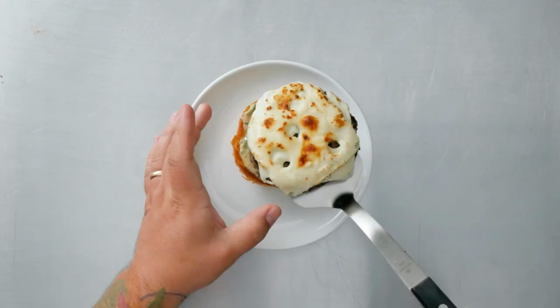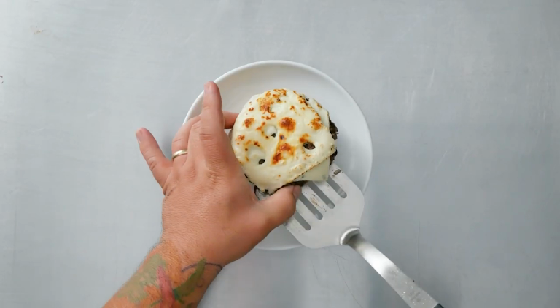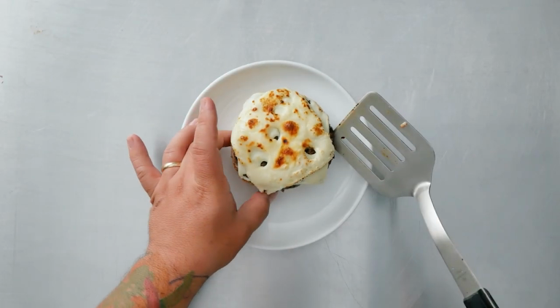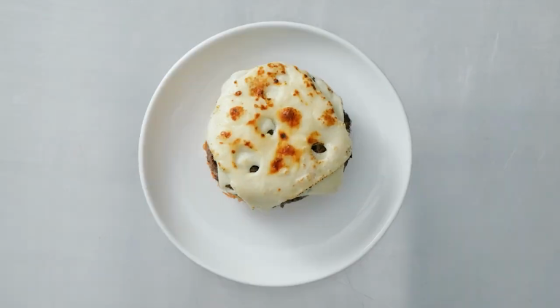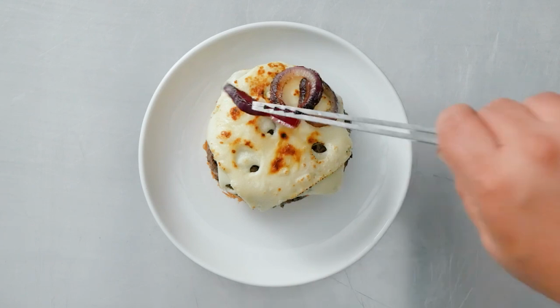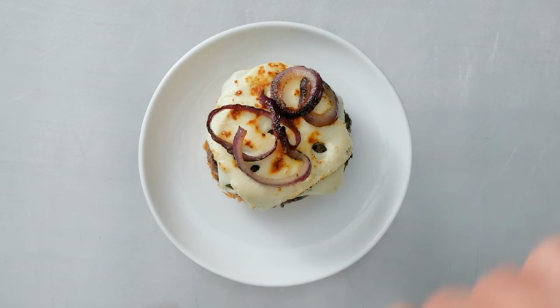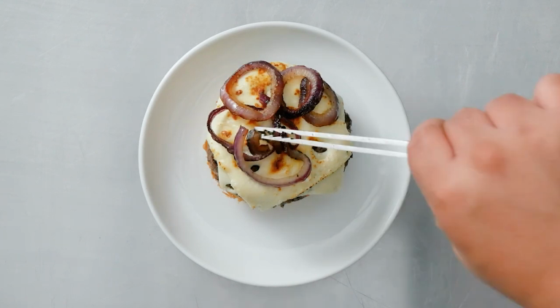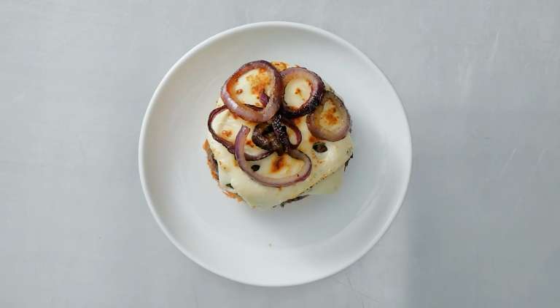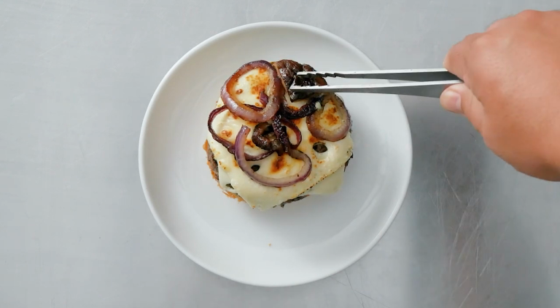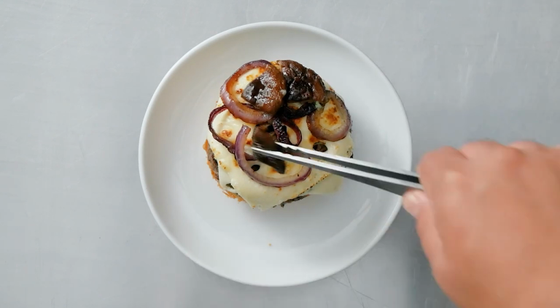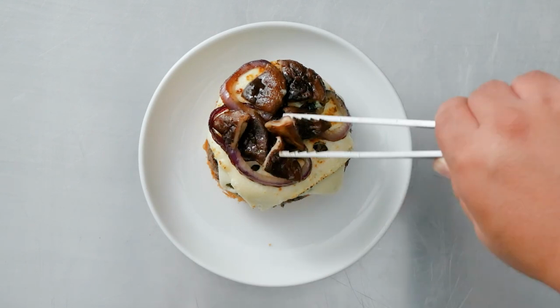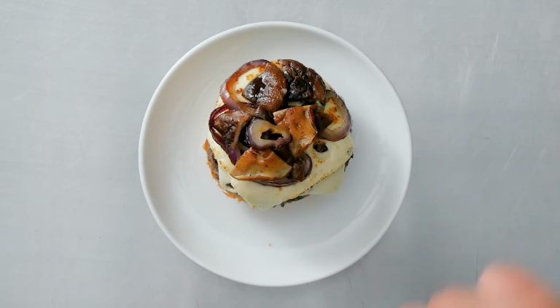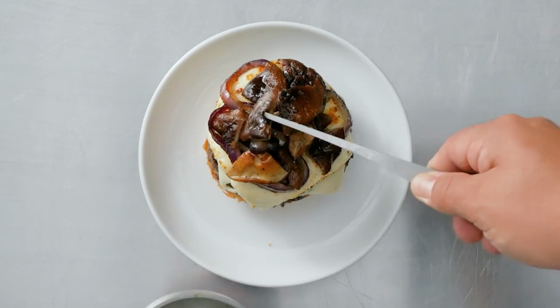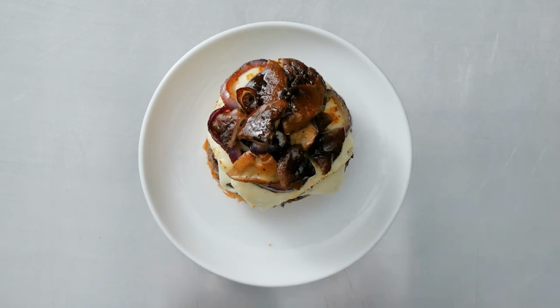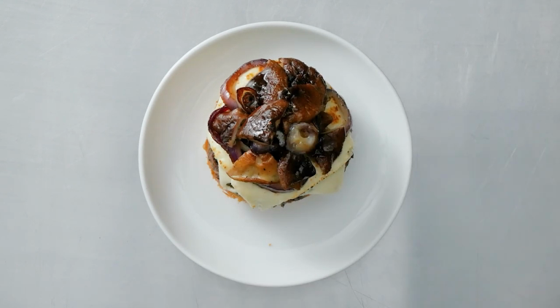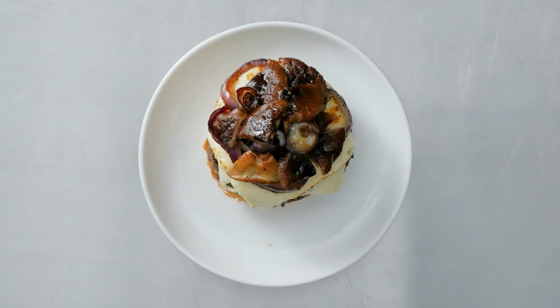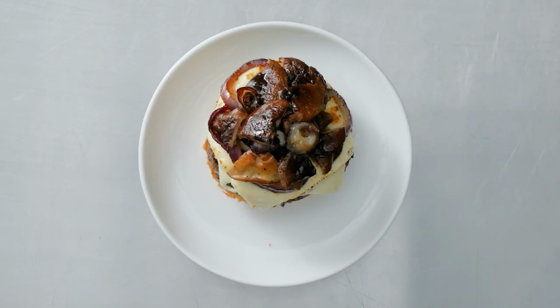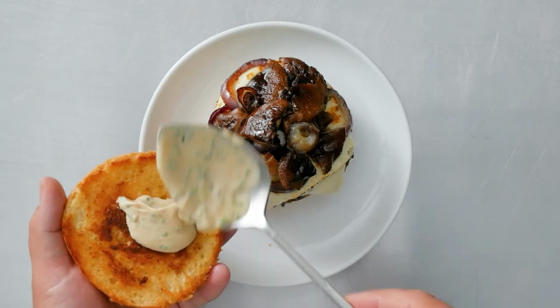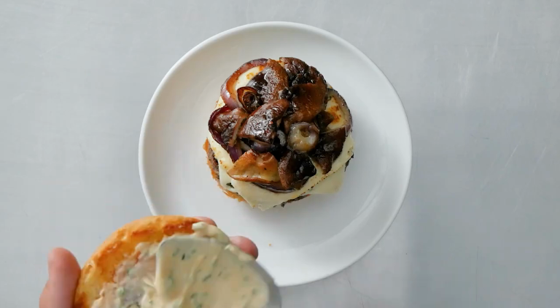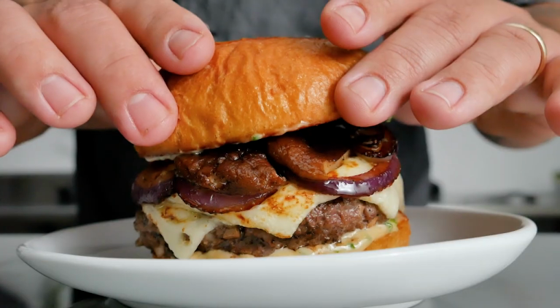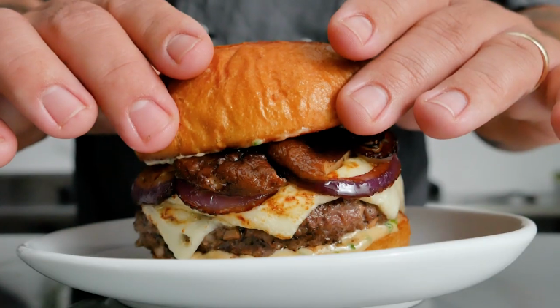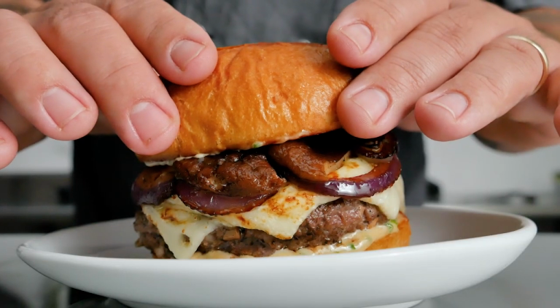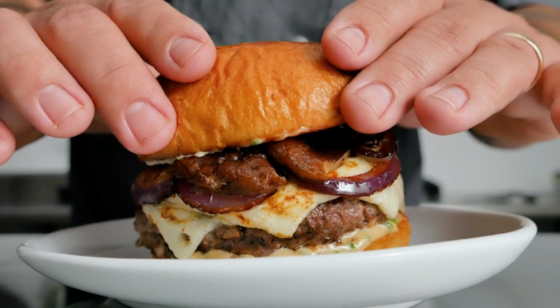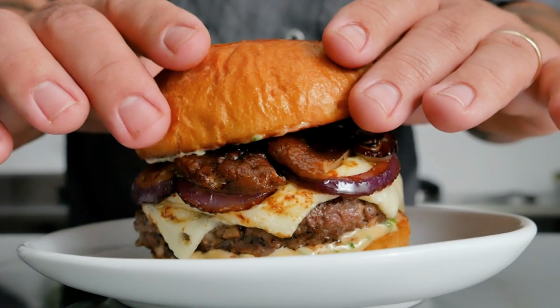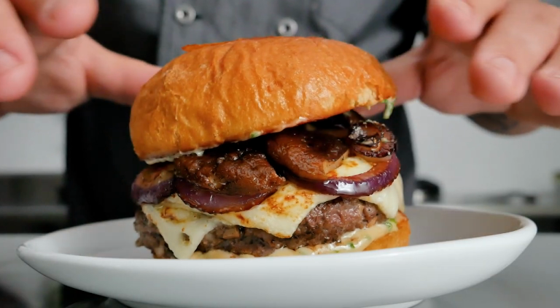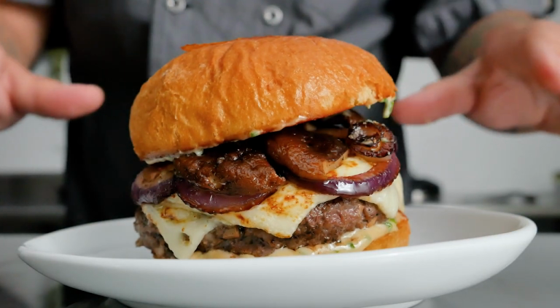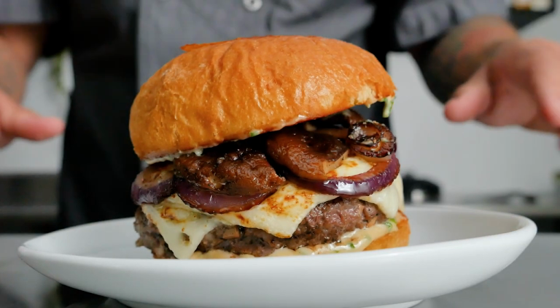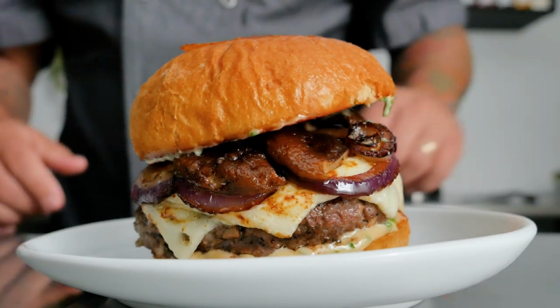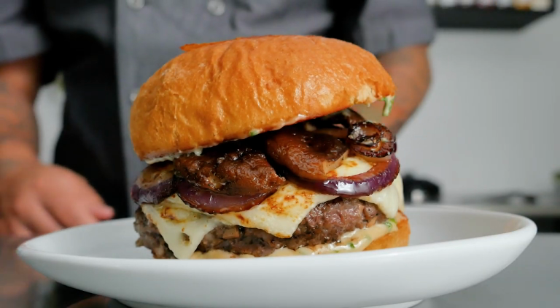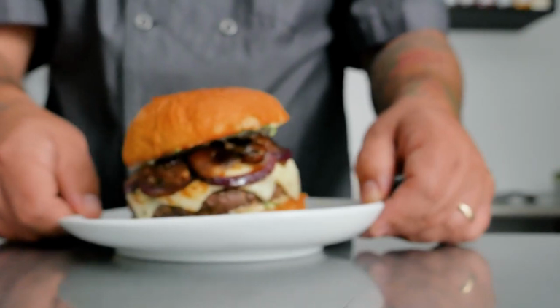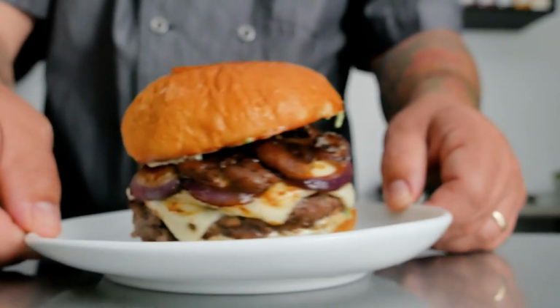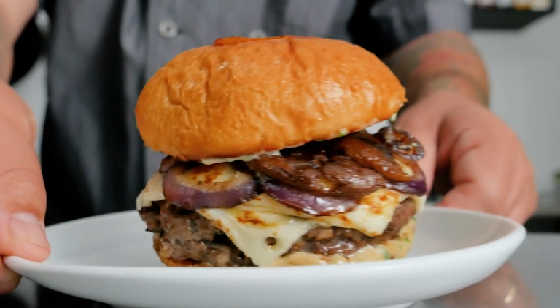It was crispy yet perfectly airy and light. I like that it held up to the burger. This is a bison burger with shiitake, grilled onions, melted Swiss, miso chive mayo on a euro baked potato bun.